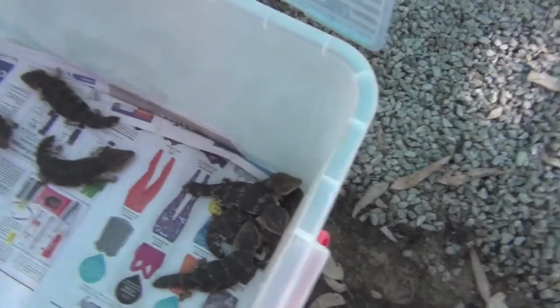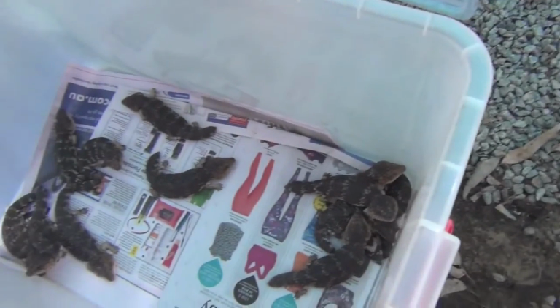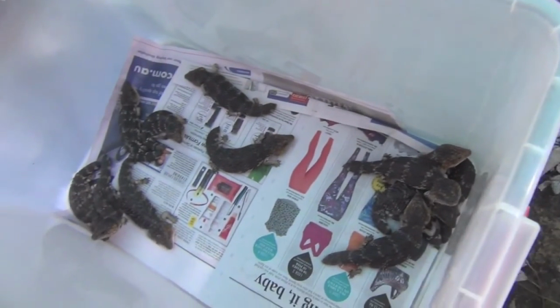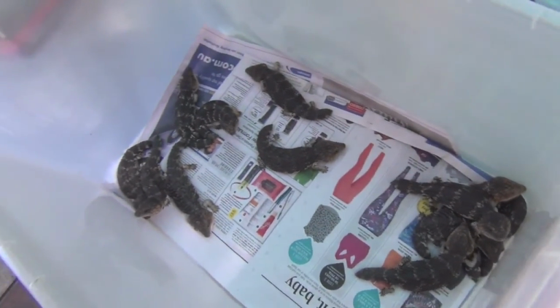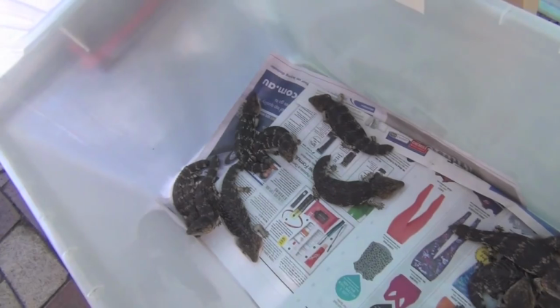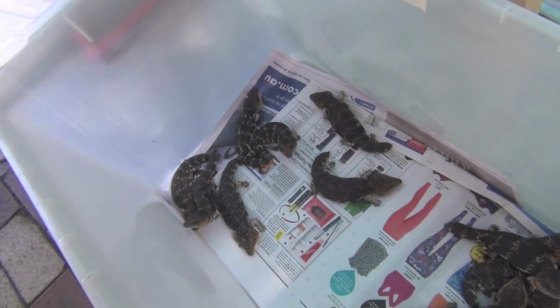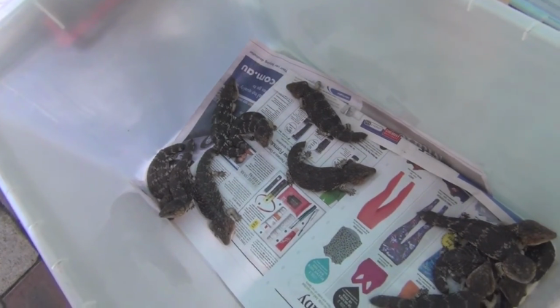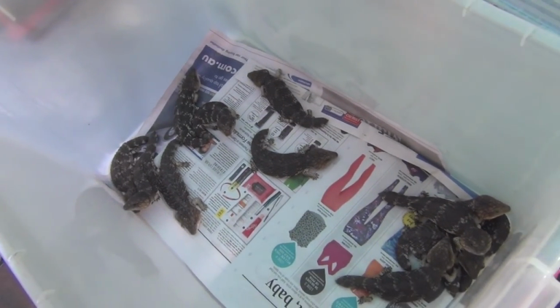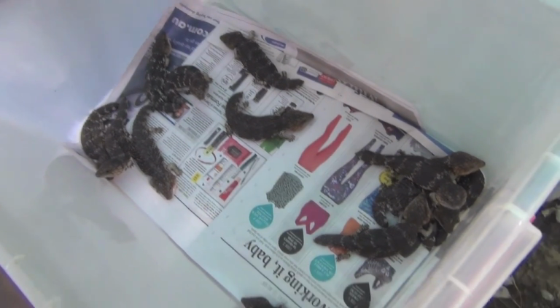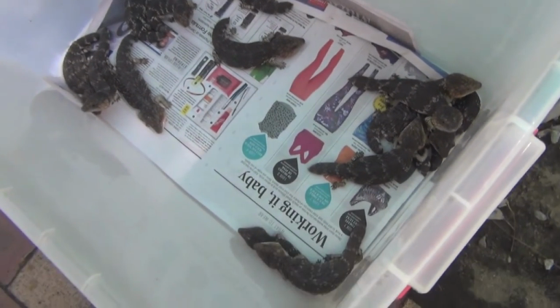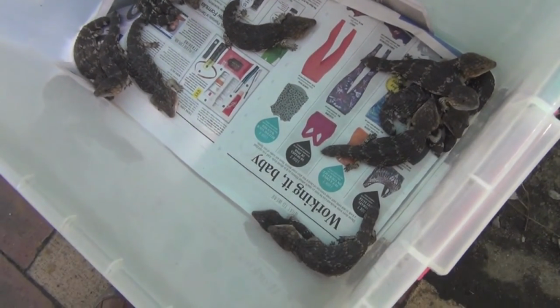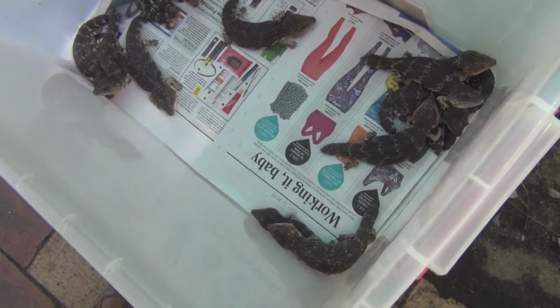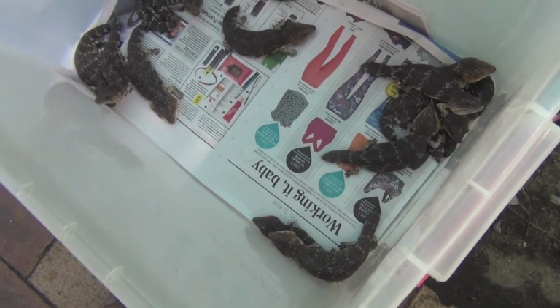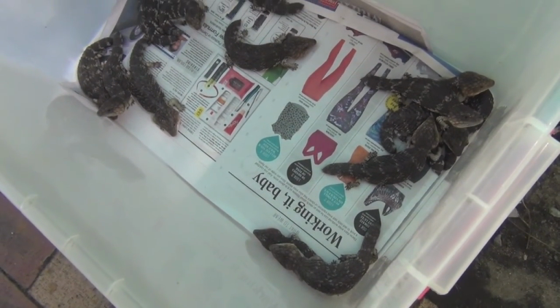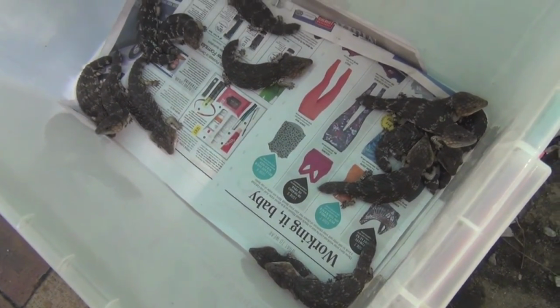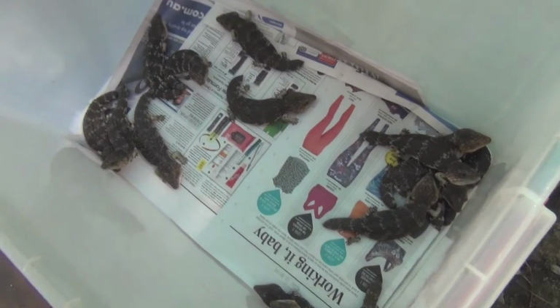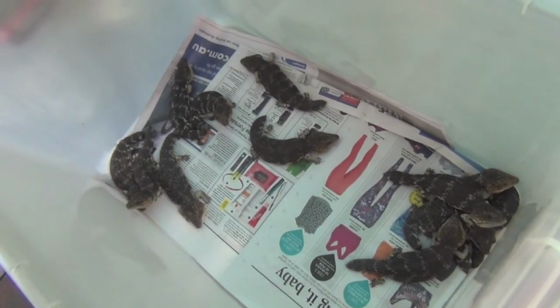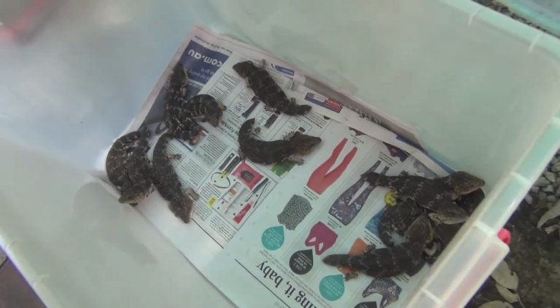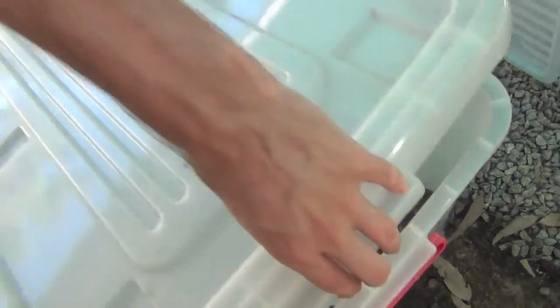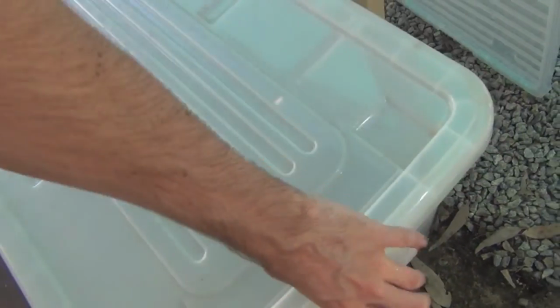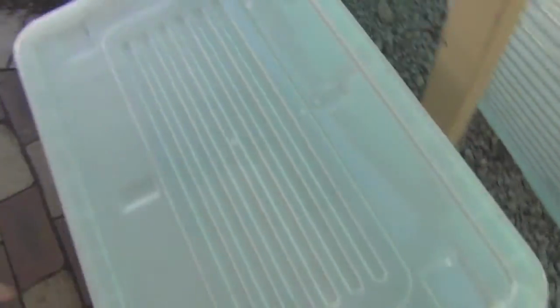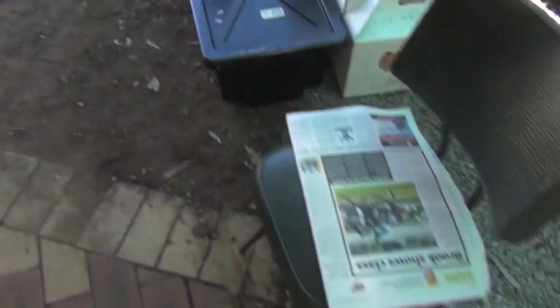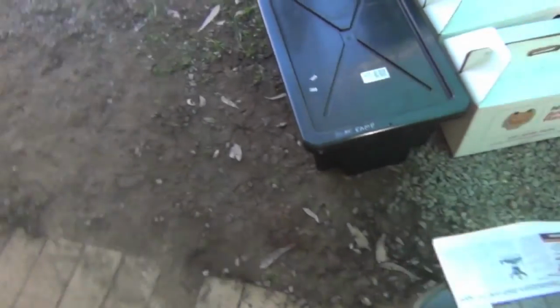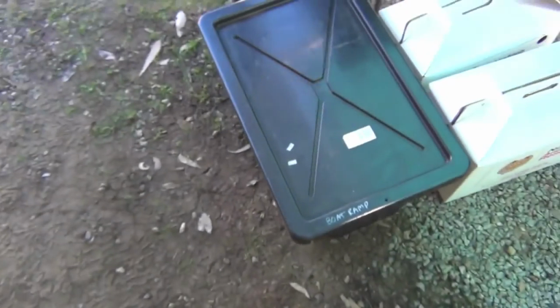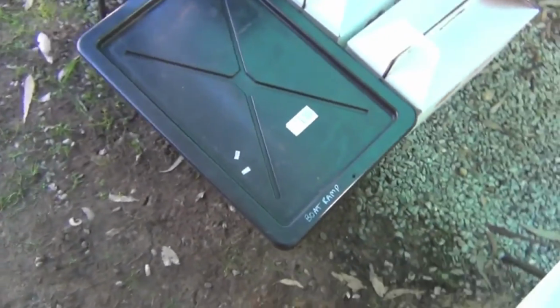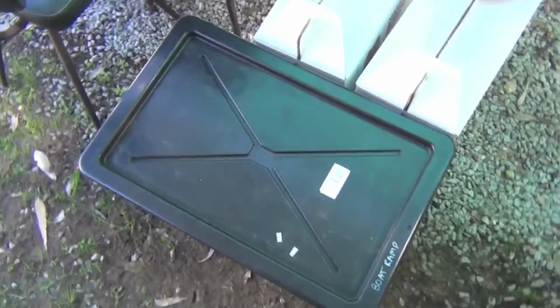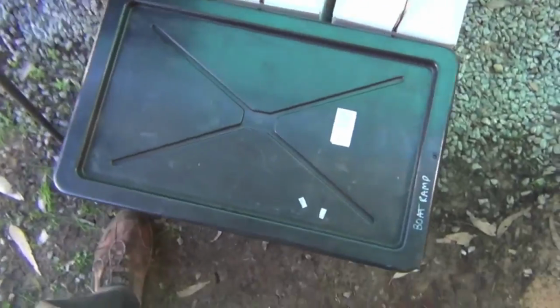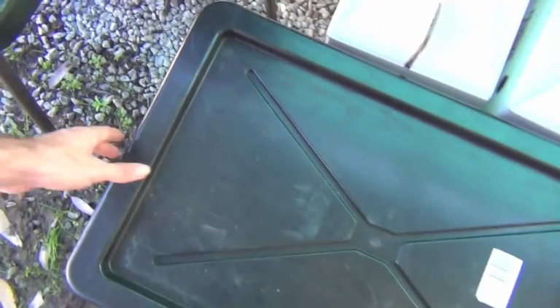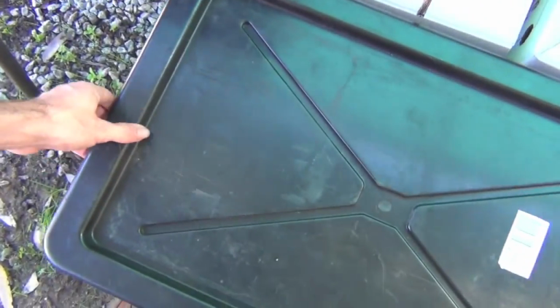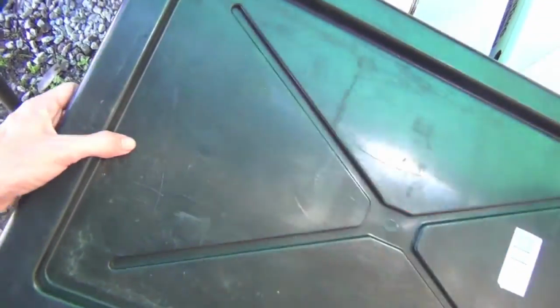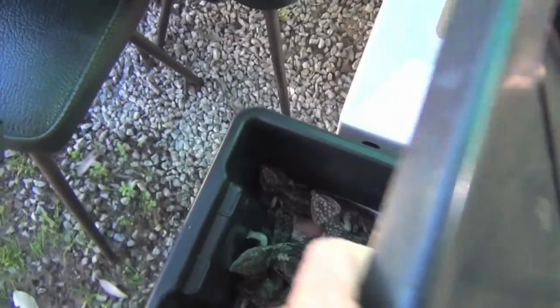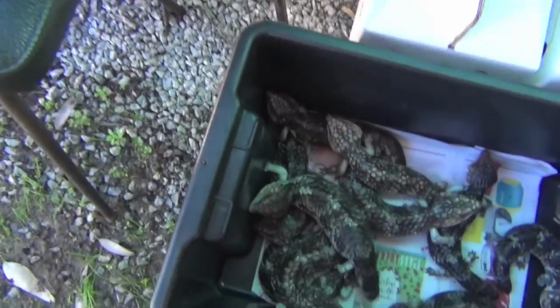These ones are going back to be rehabbed — they have some health problems and need a bit of extra weight on them. And these are the adults that are fit for release.